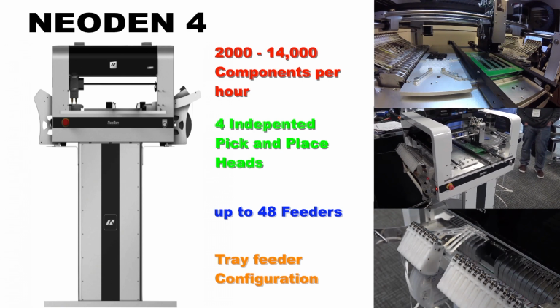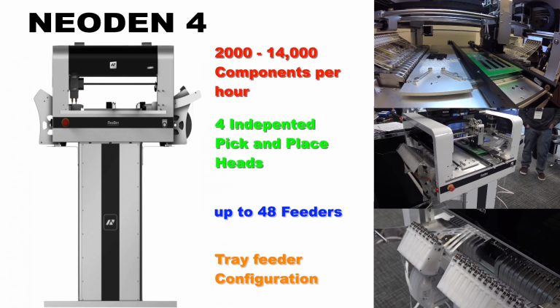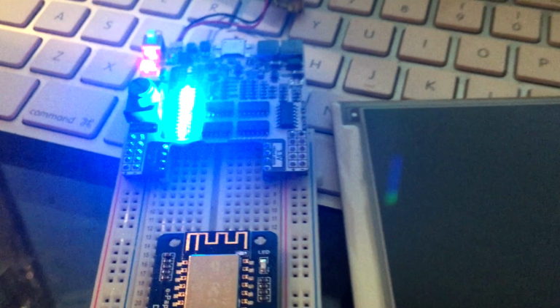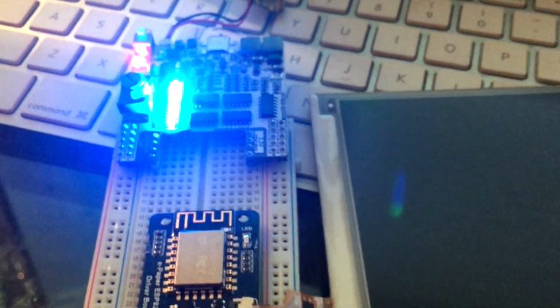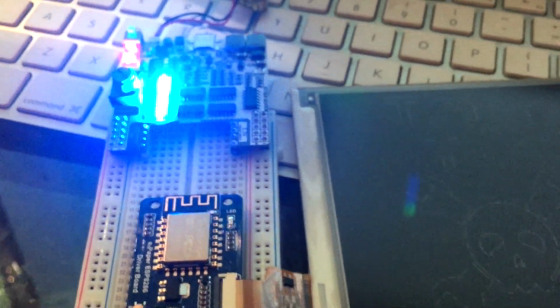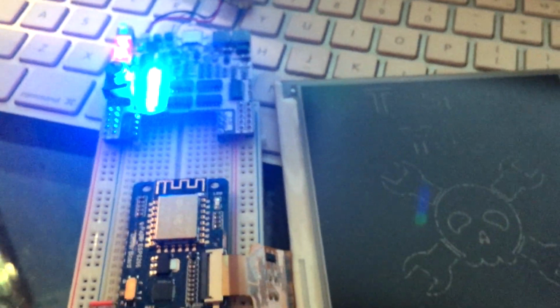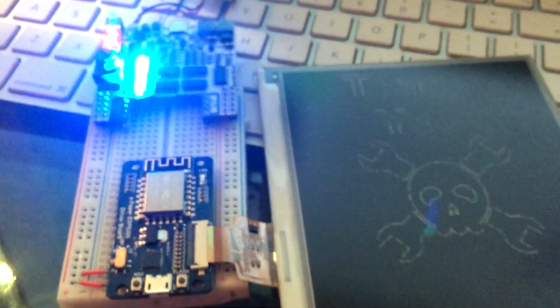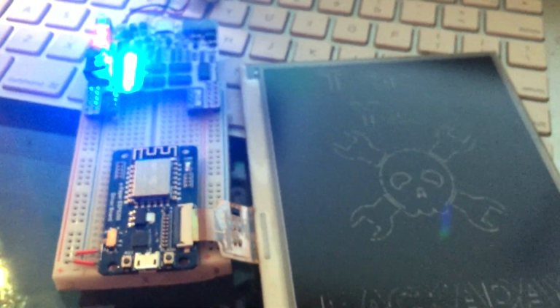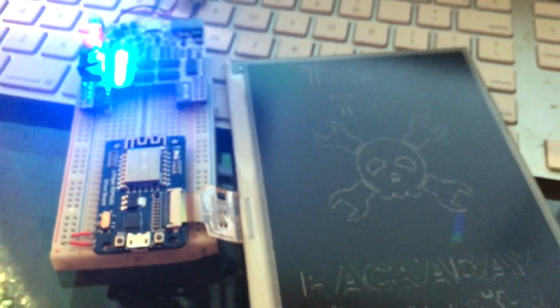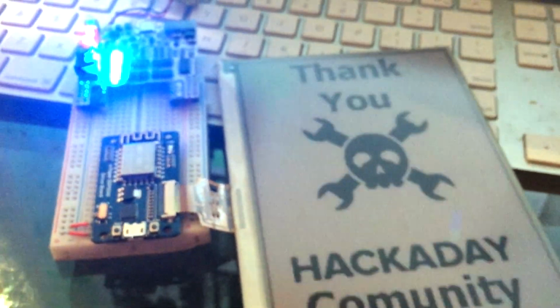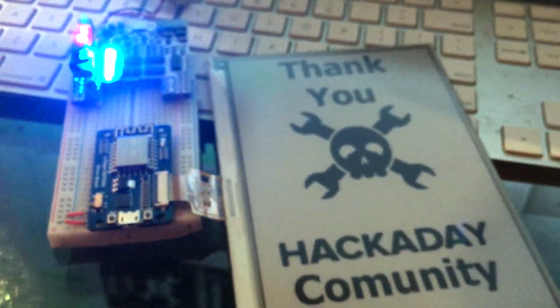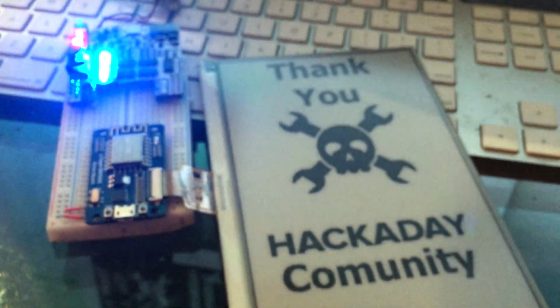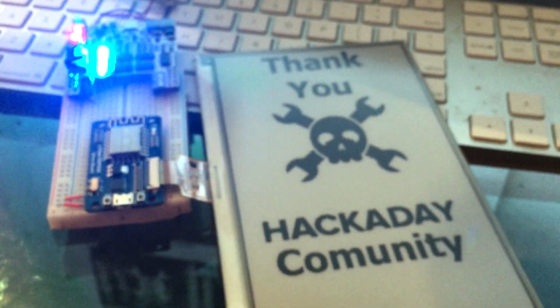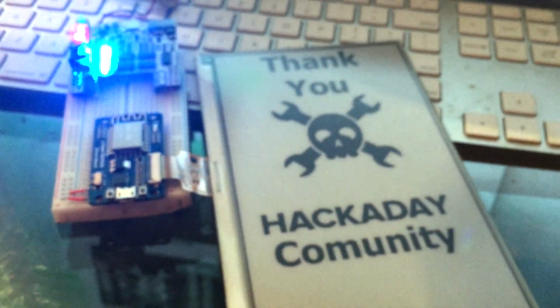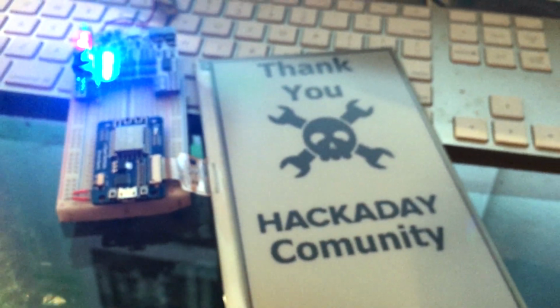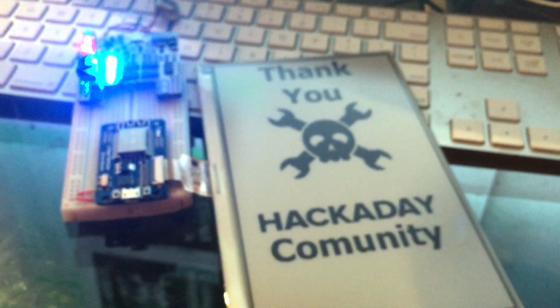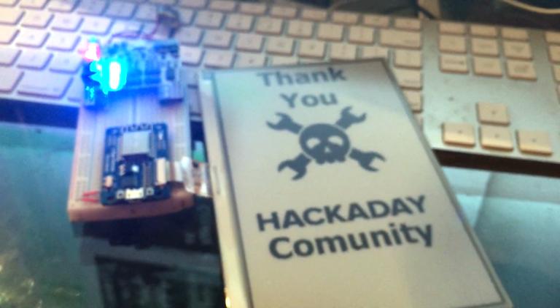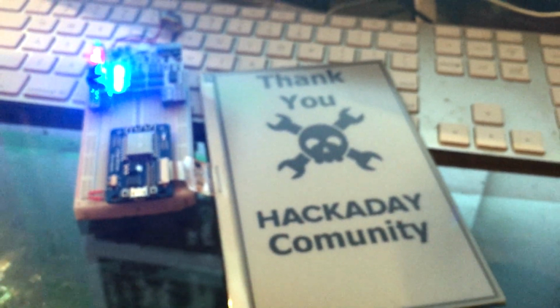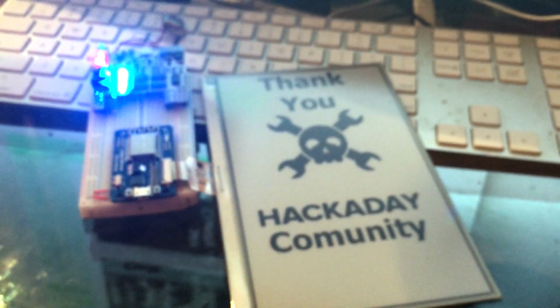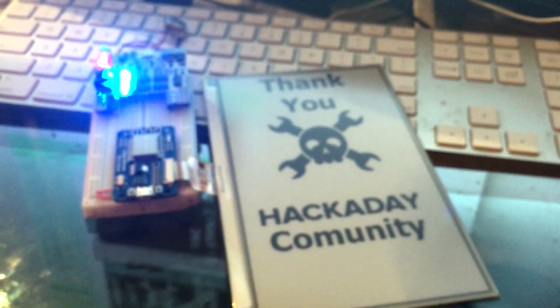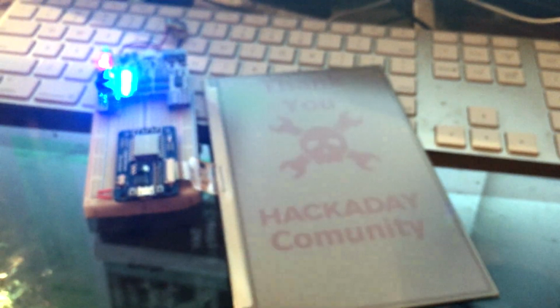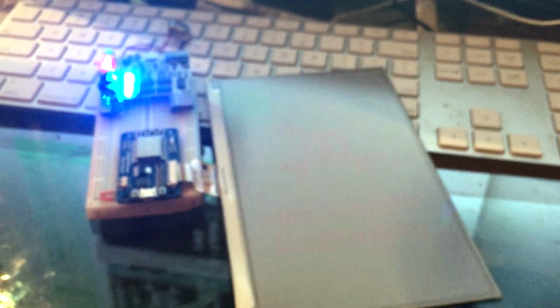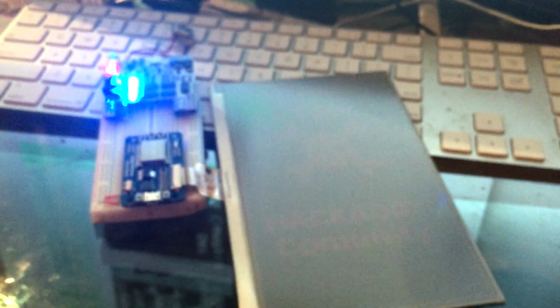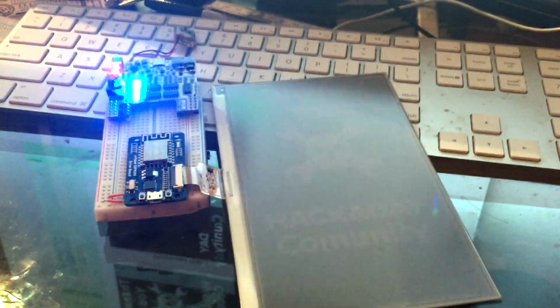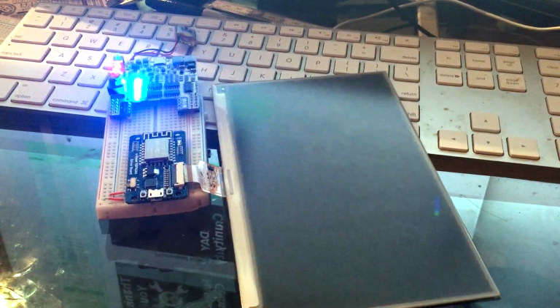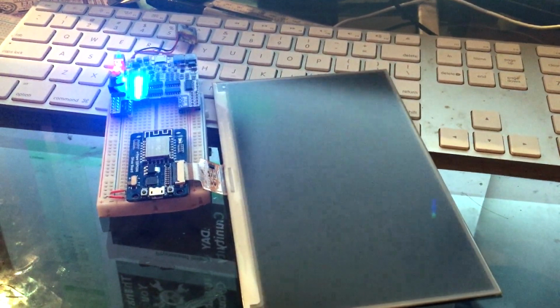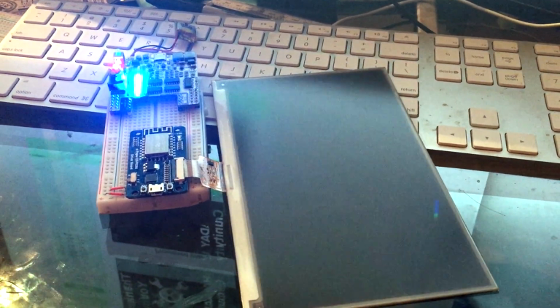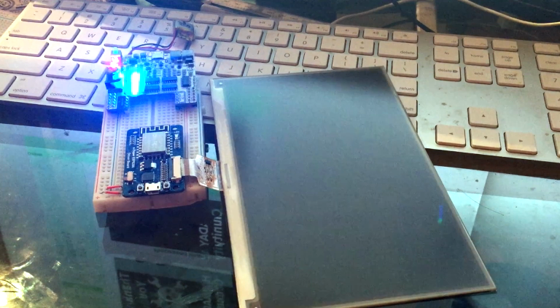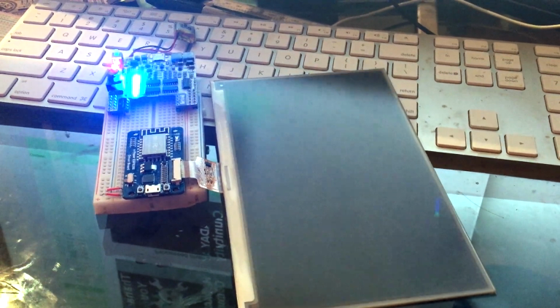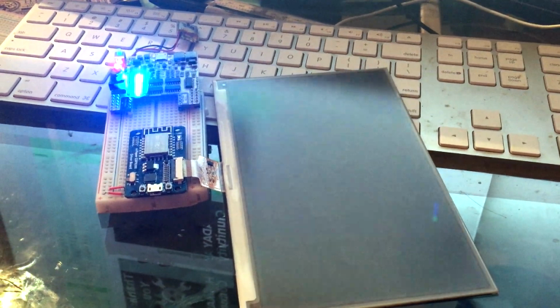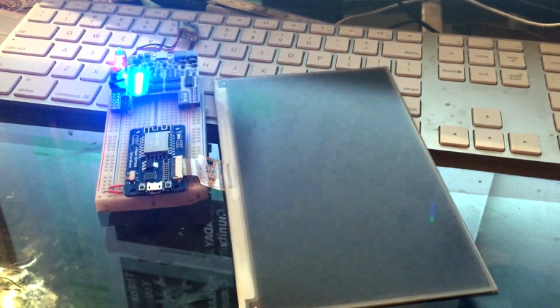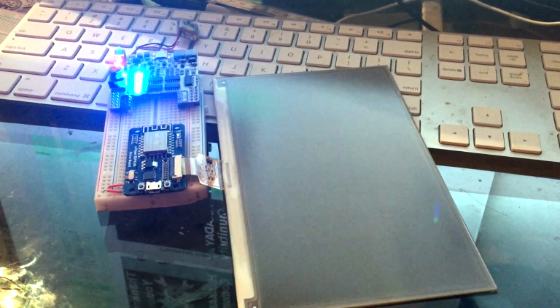The Supply Frame Hackaday Prize has been fantastic in helping us gain exposure, and many people have offered helpful contributions to the project. We have learned a lot from the community and will continue to make improvements in our upcoming release.